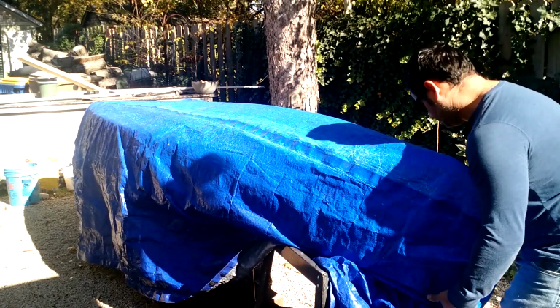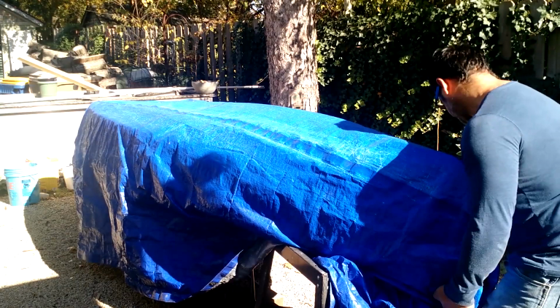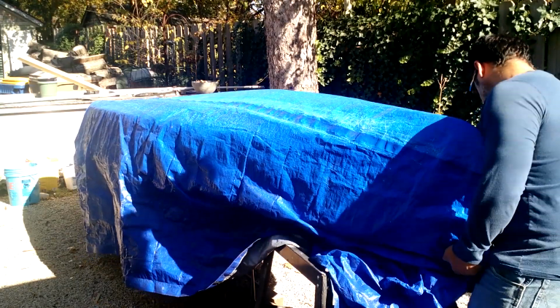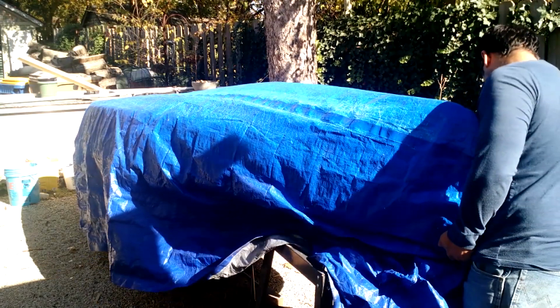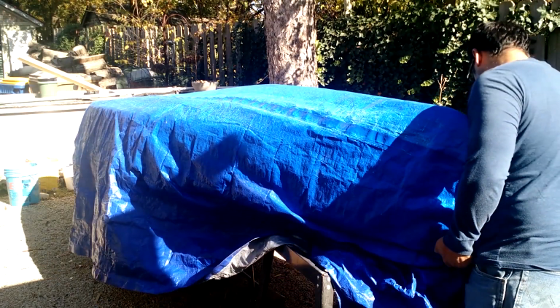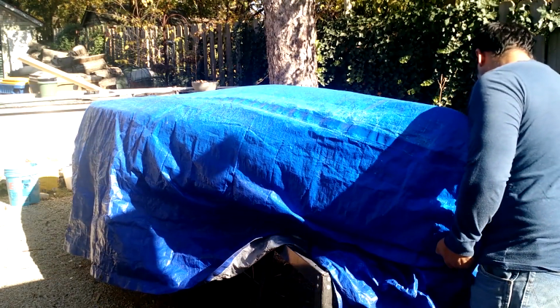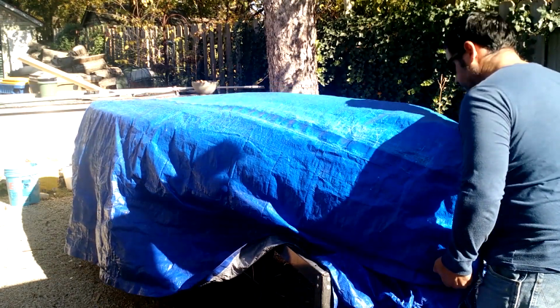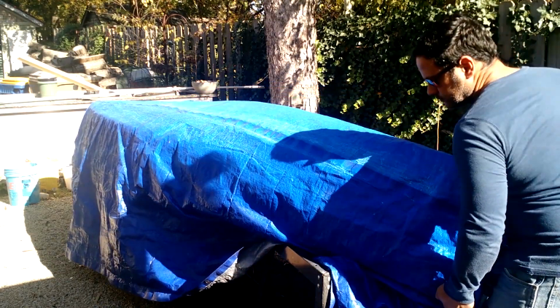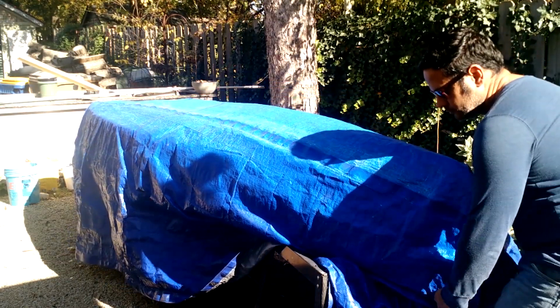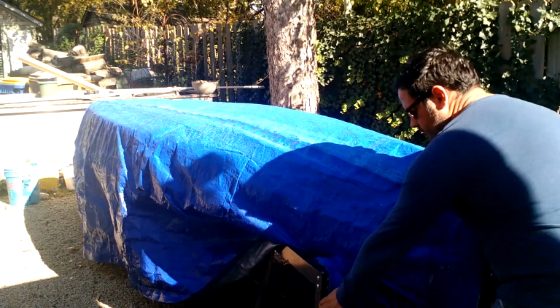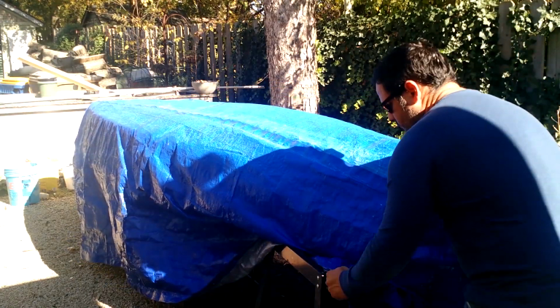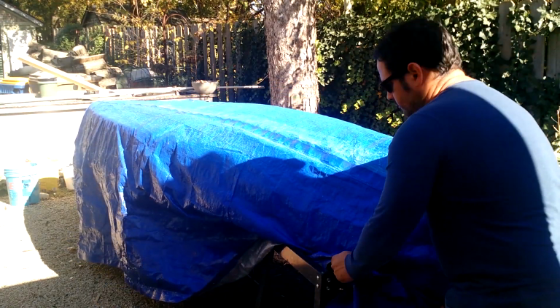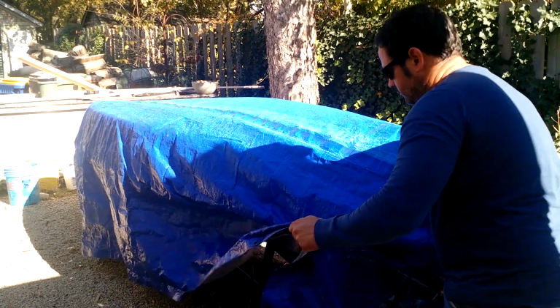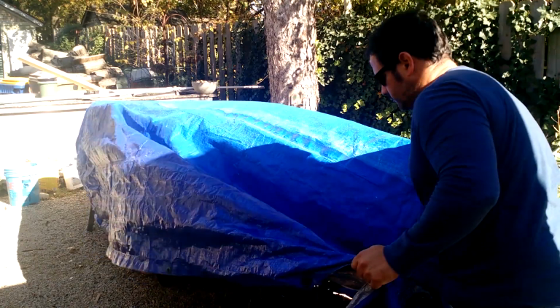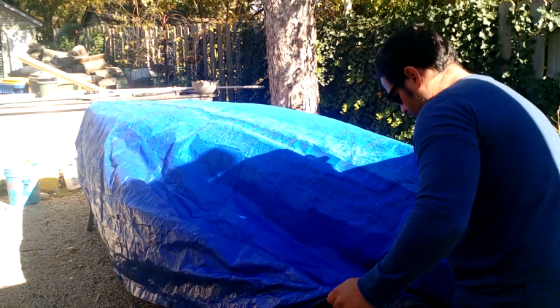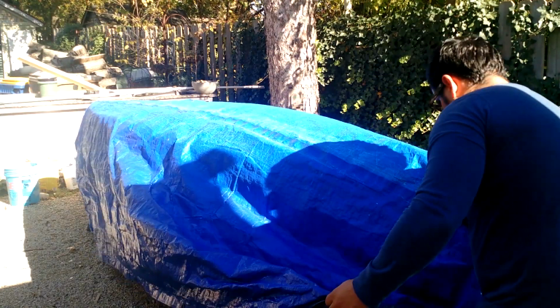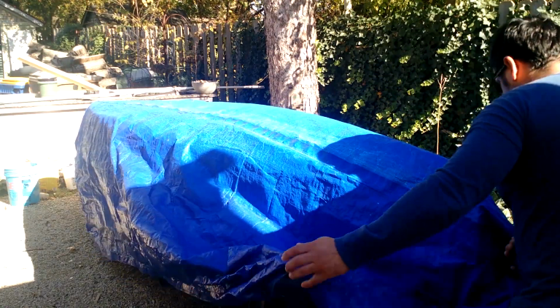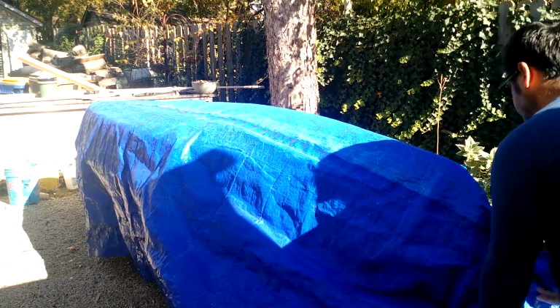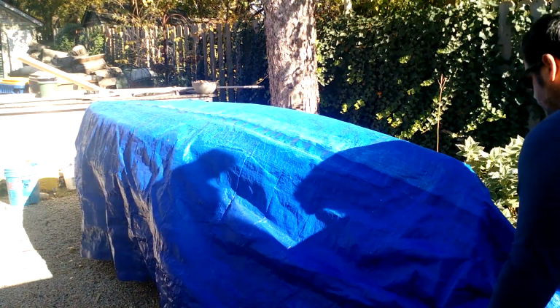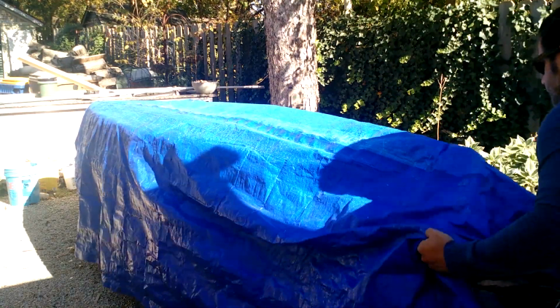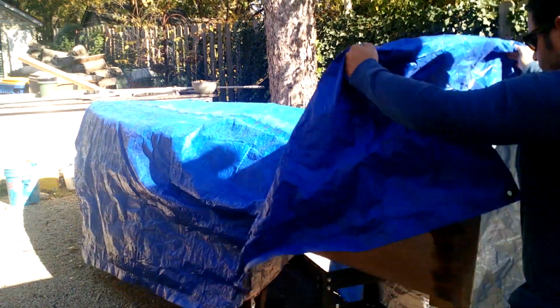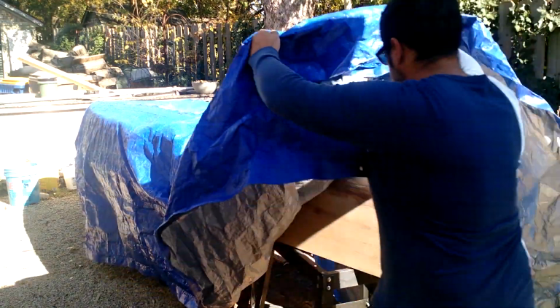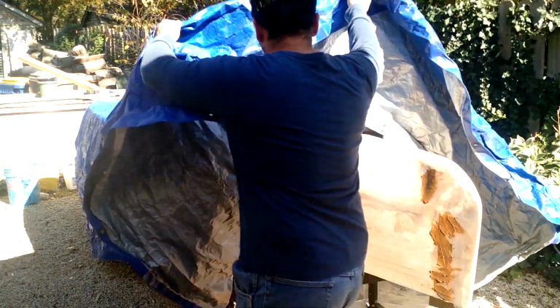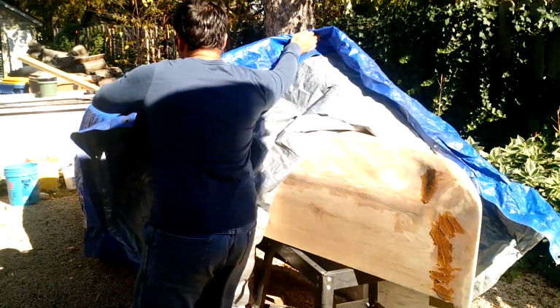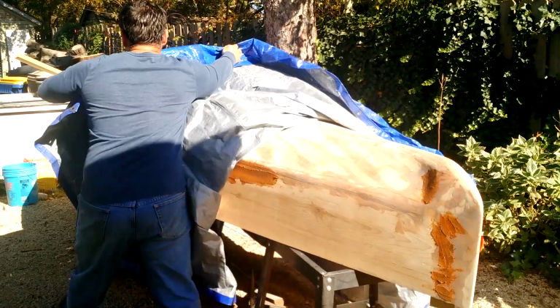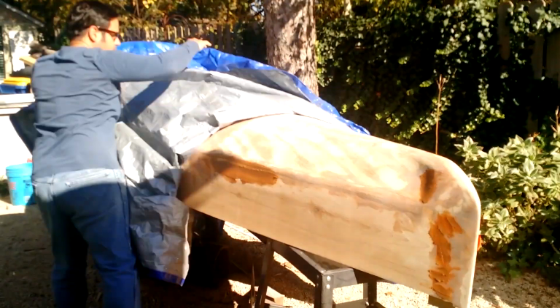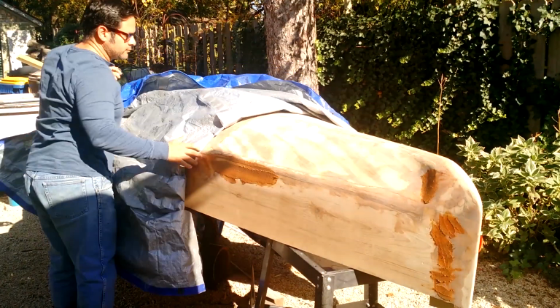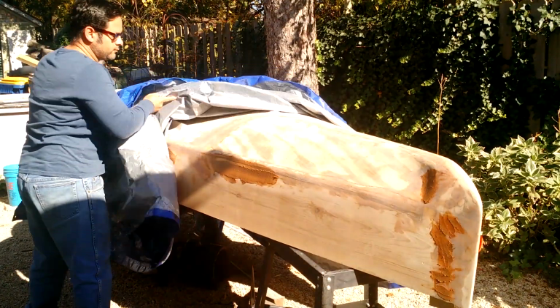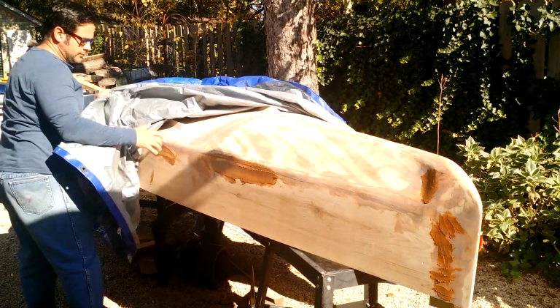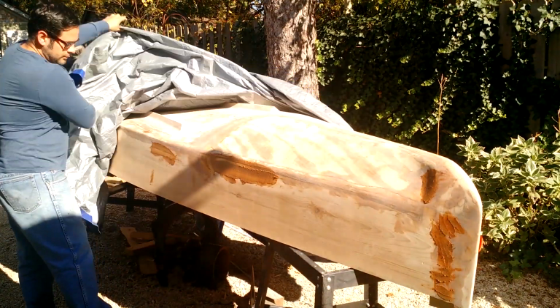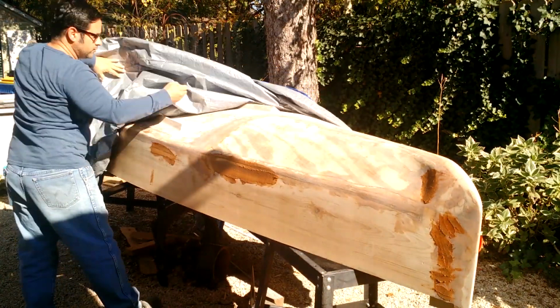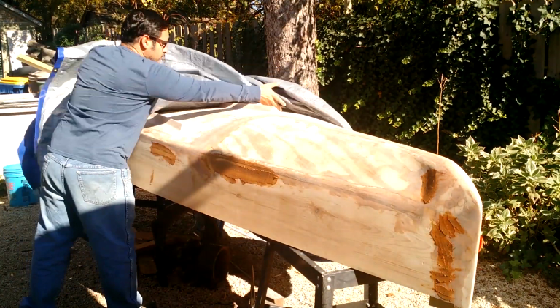Hello everyone, Ray again. This is part five of the plywood boat build. Today we're going to get started on the fiberglassing, but I can't do it here. It's about 50 degrees and I need to change venues. We're going to take this over to the big shop.